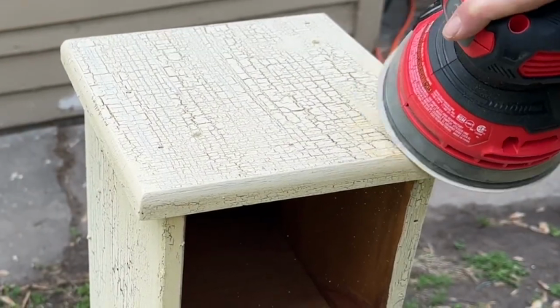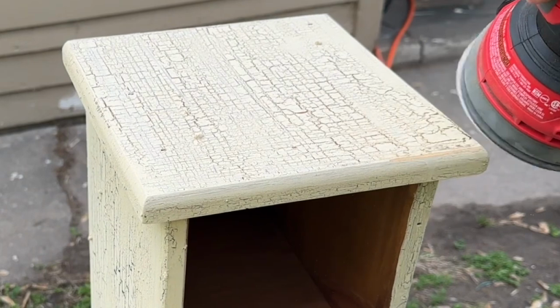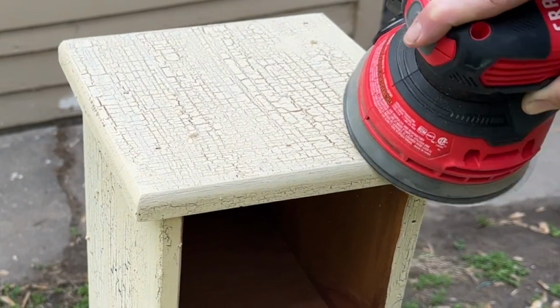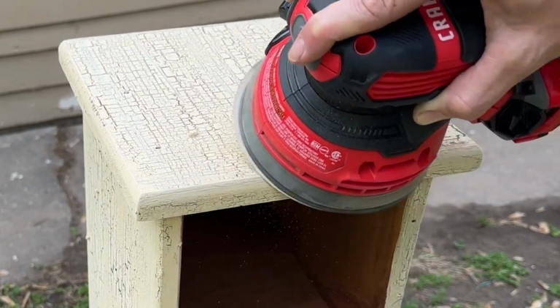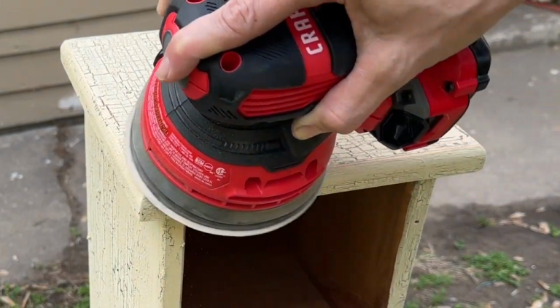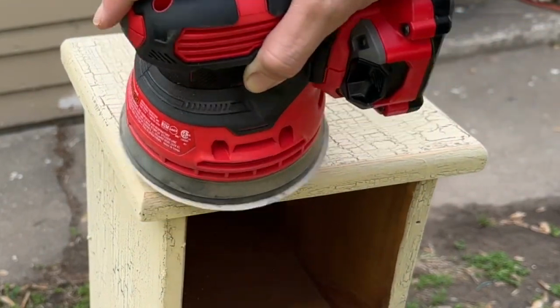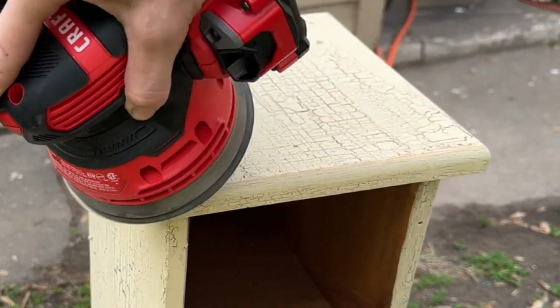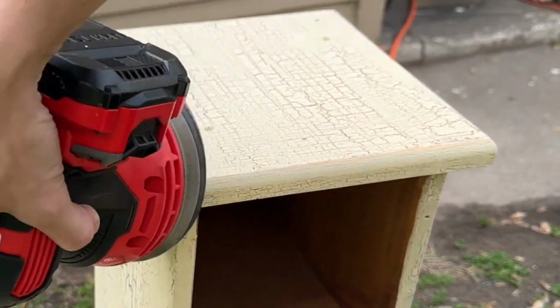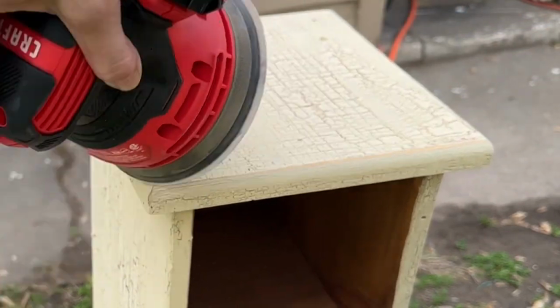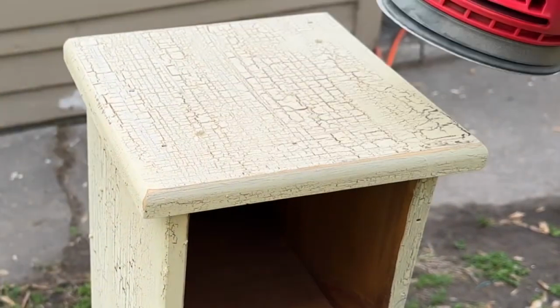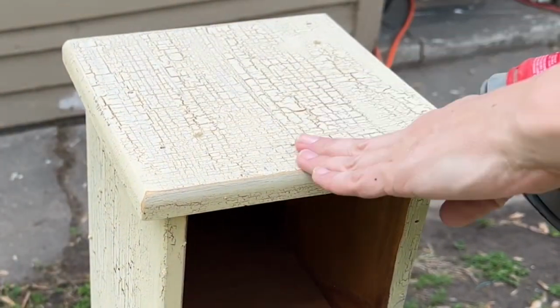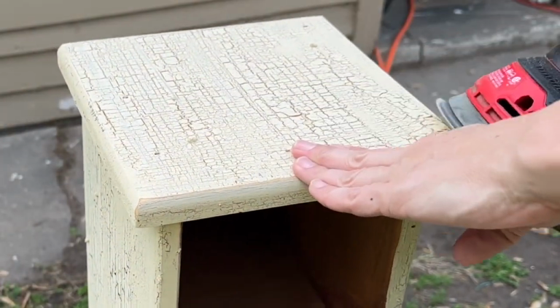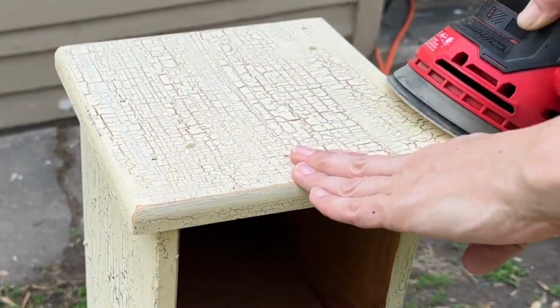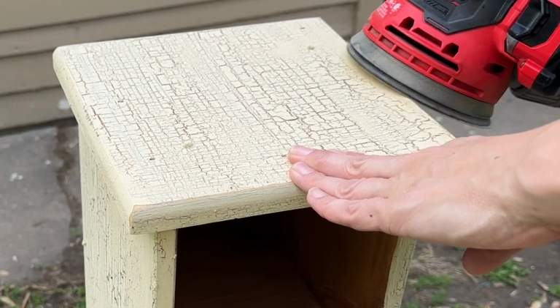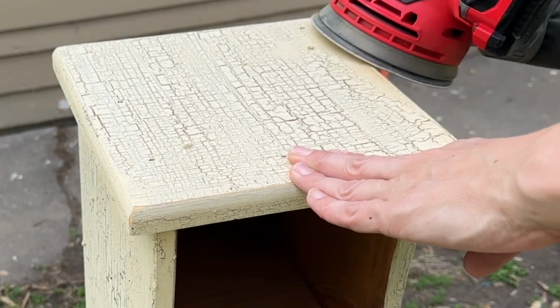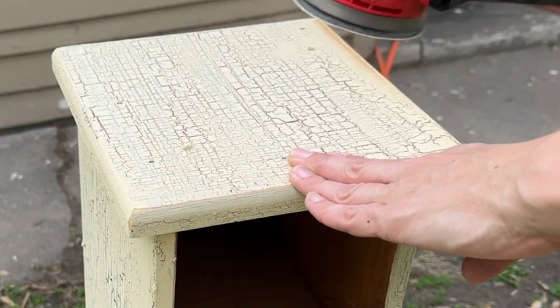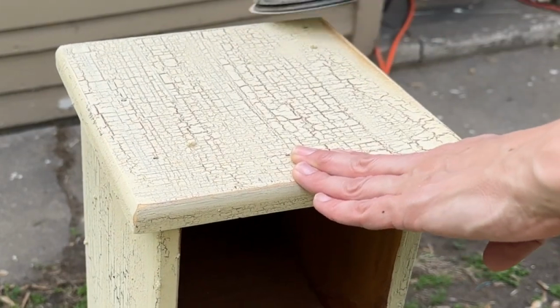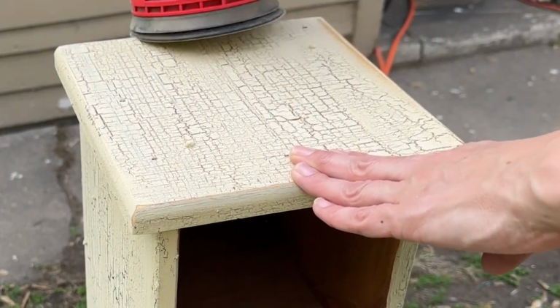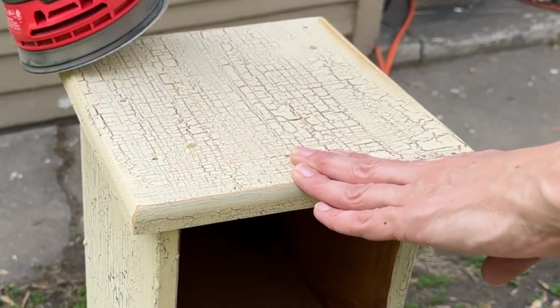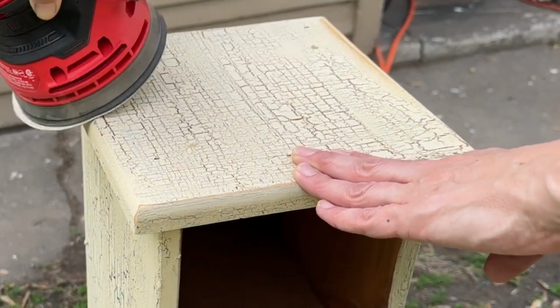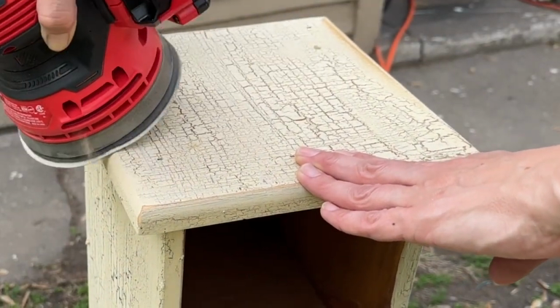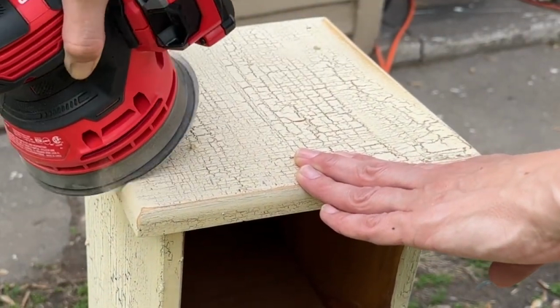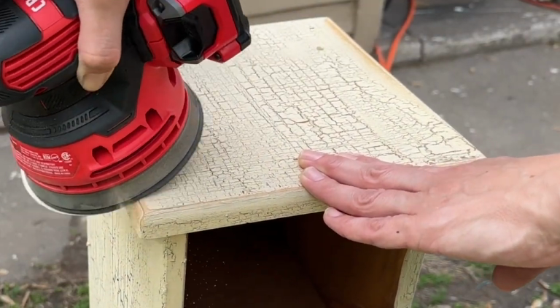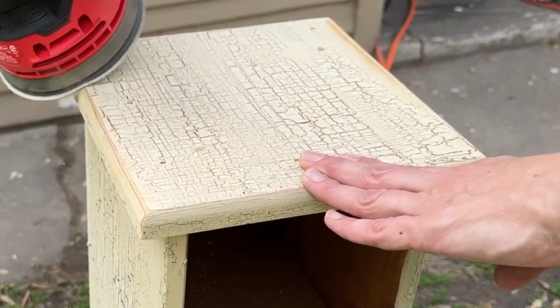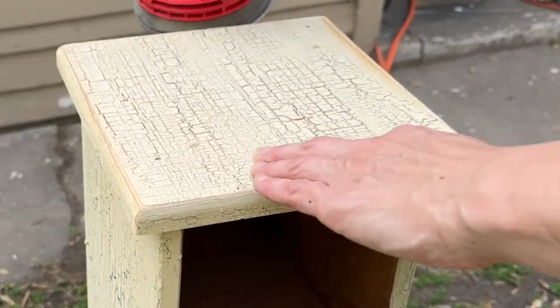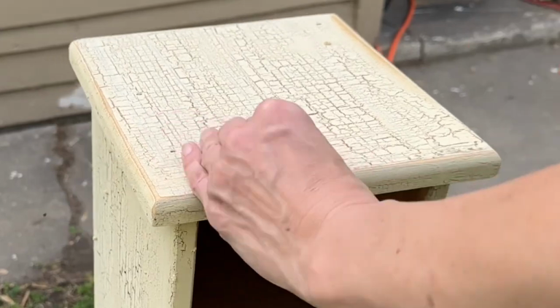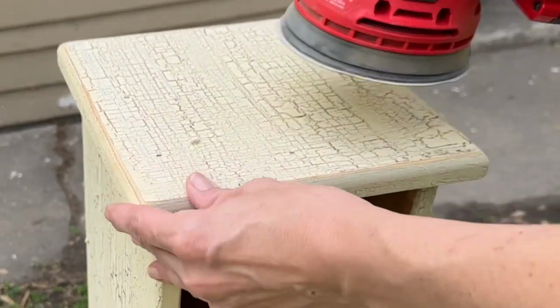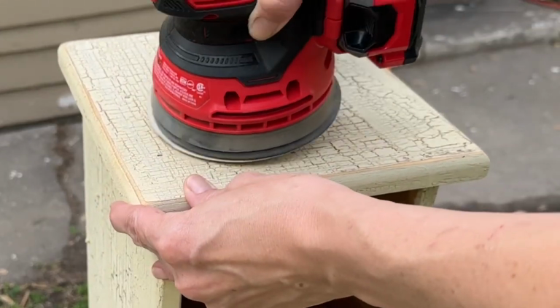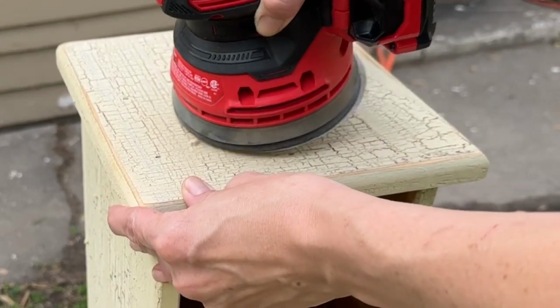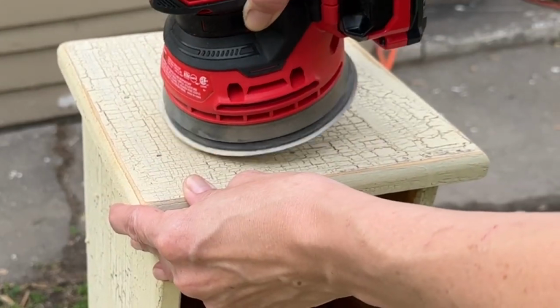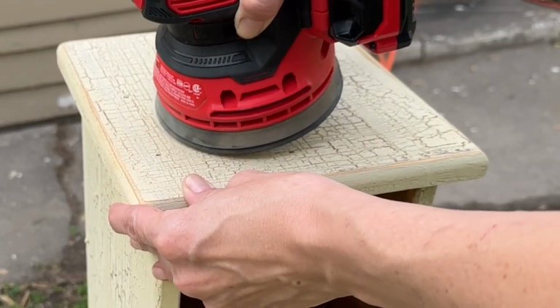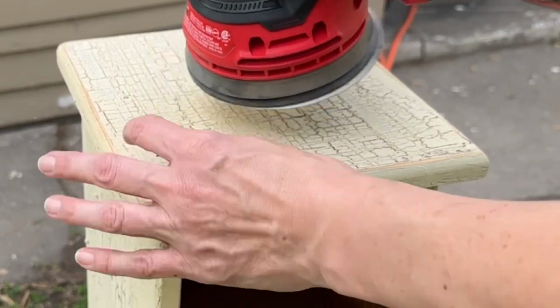Once it is completely dry, I take my sander with 220 grit sandpaper and I'm distressing the edges and going through and sanding off any little lumps or clumps of paint.